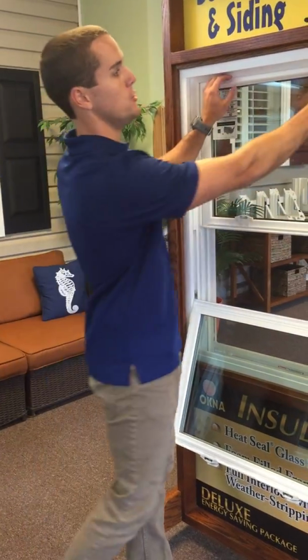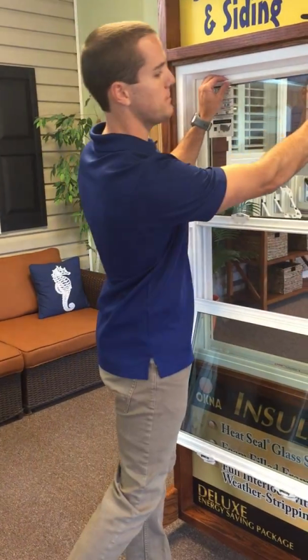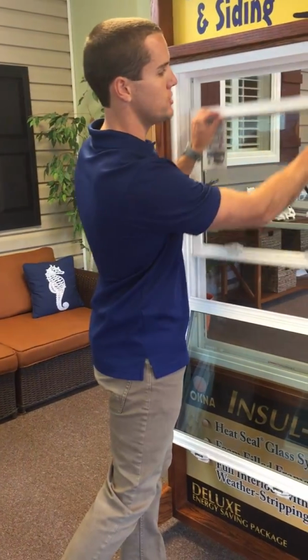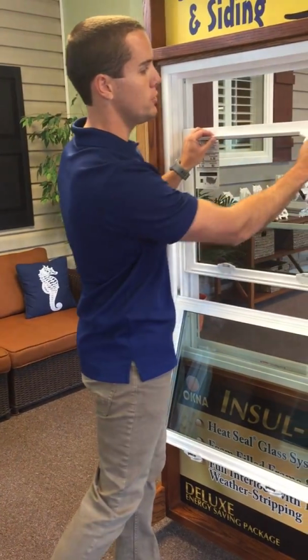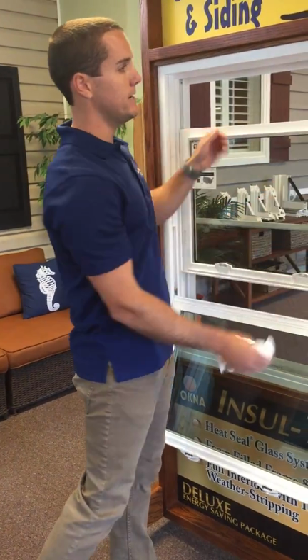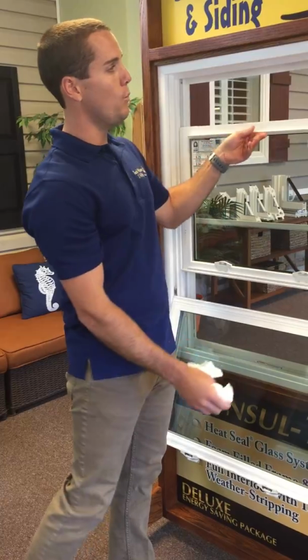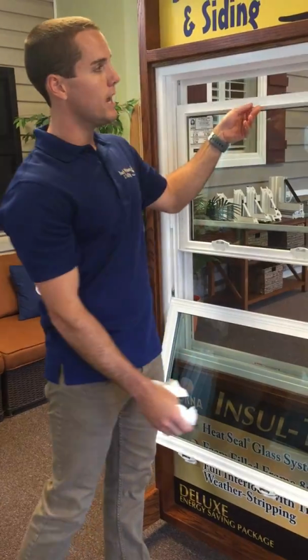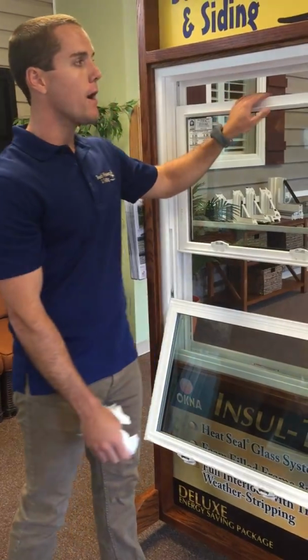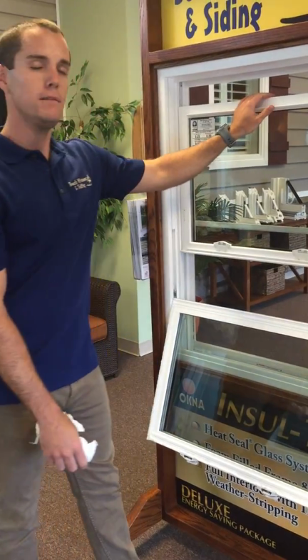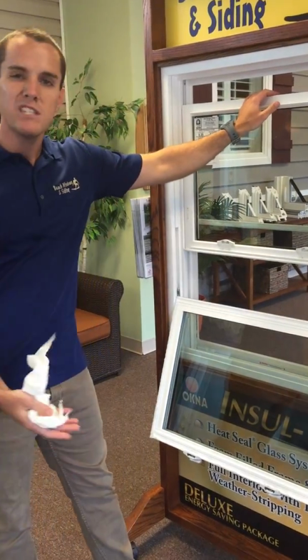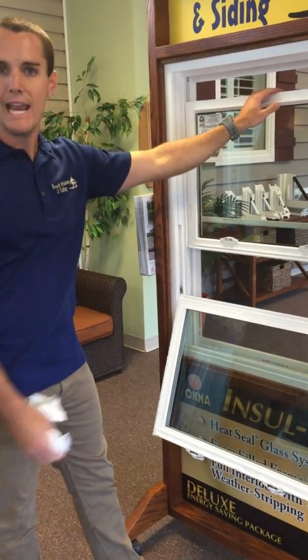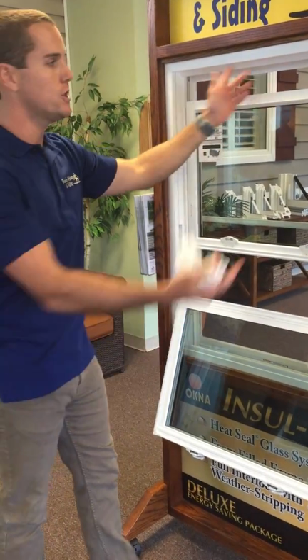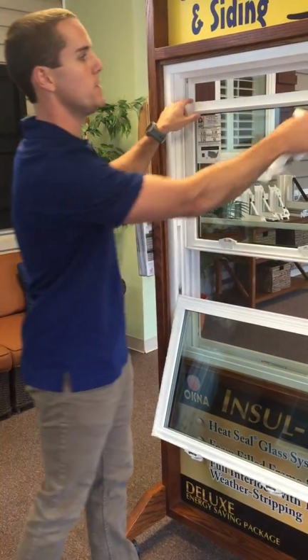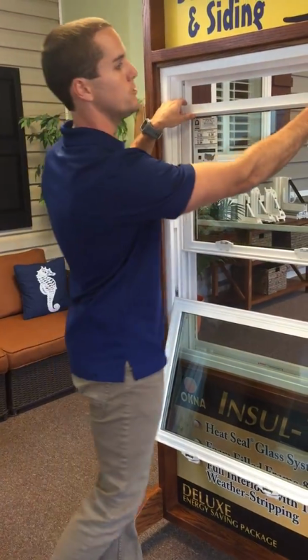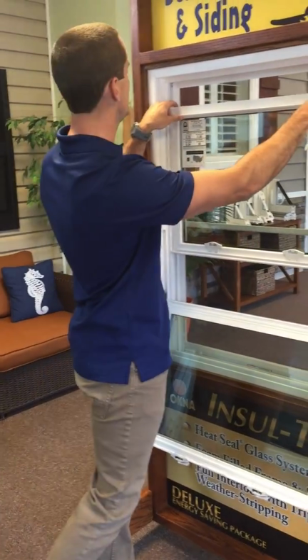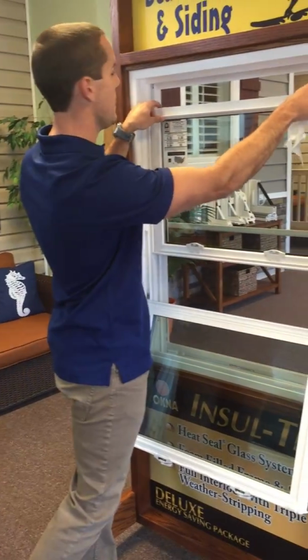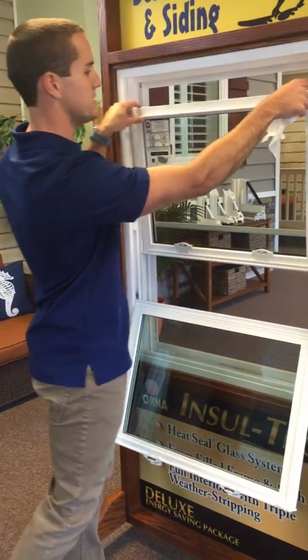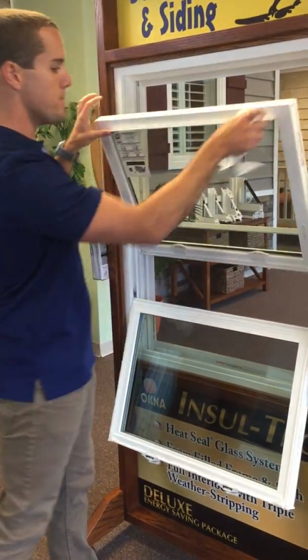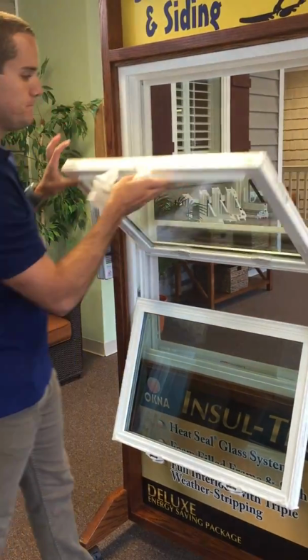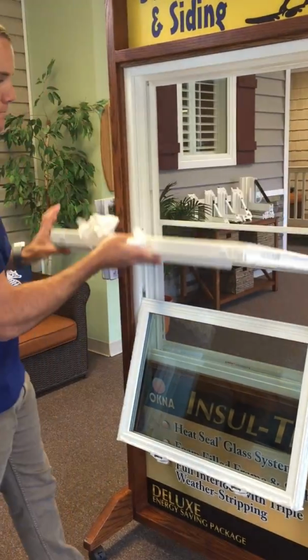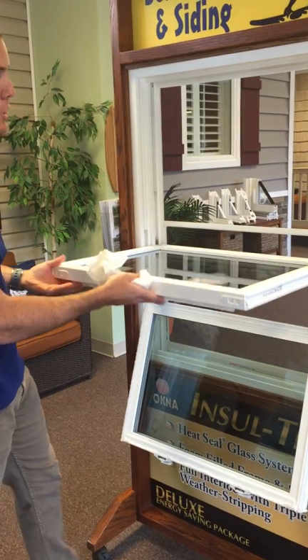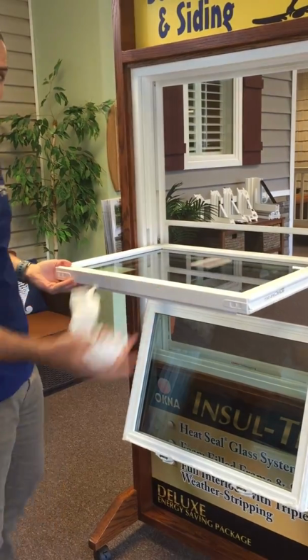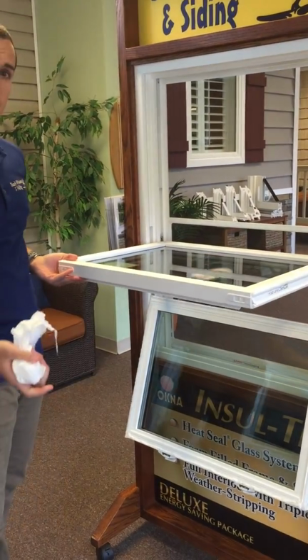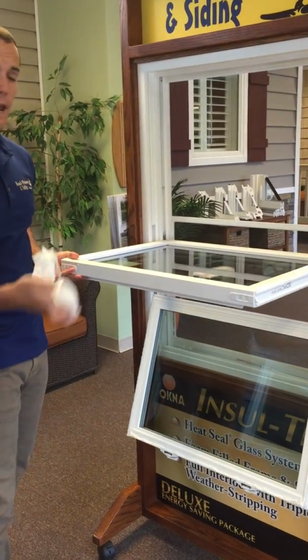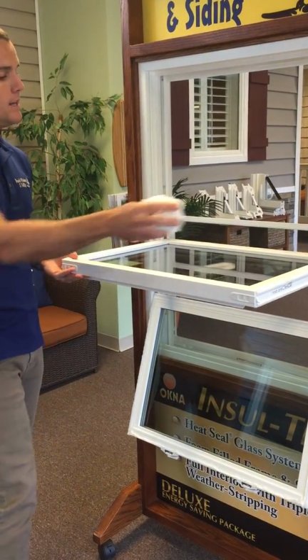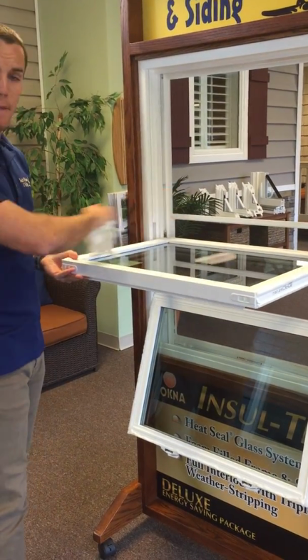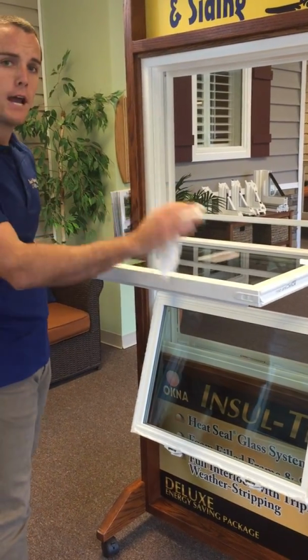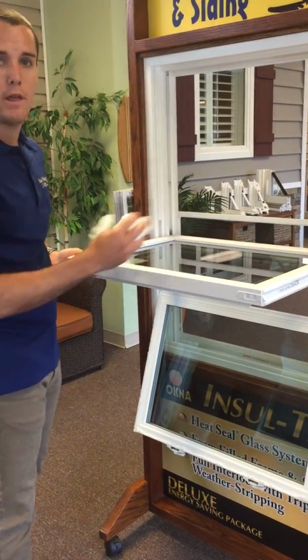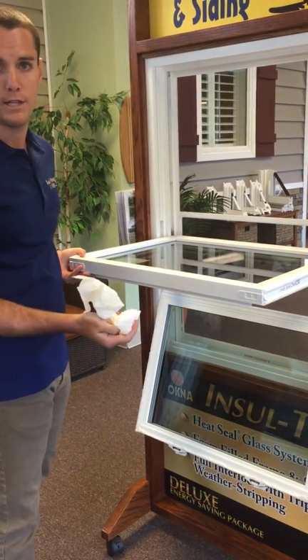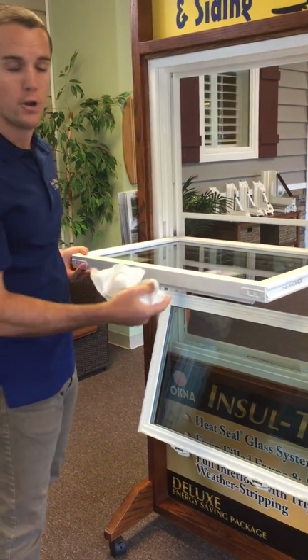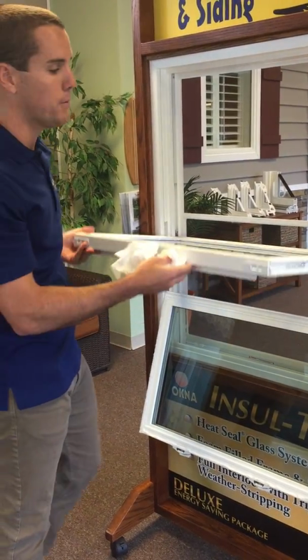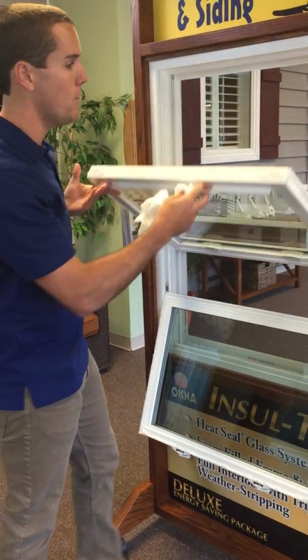To do your top sash, you can bring it down, once again probably six to eight inches. You'll take the two tabs on top and do the same thing again — damp paper towel and then once again a dry paper towel.